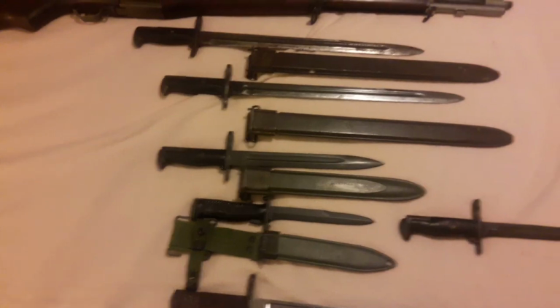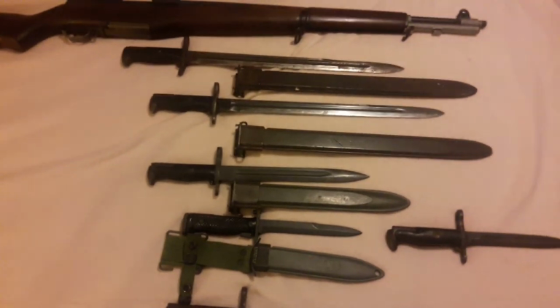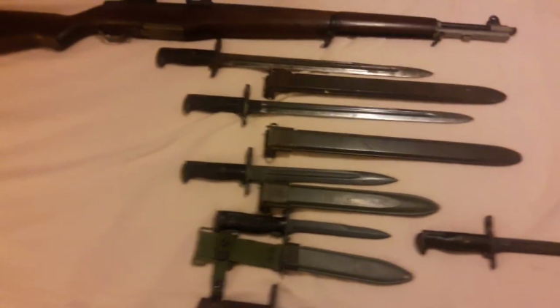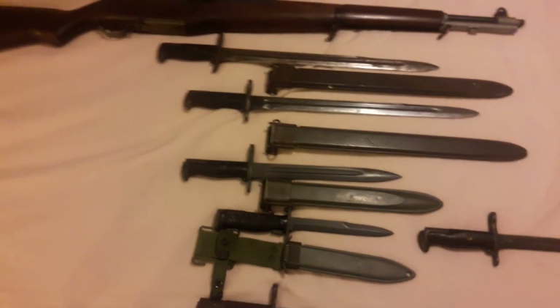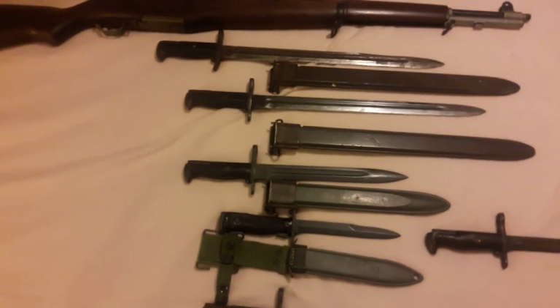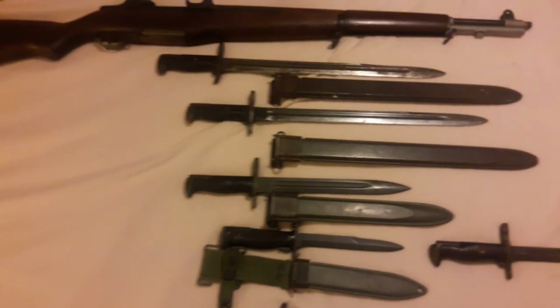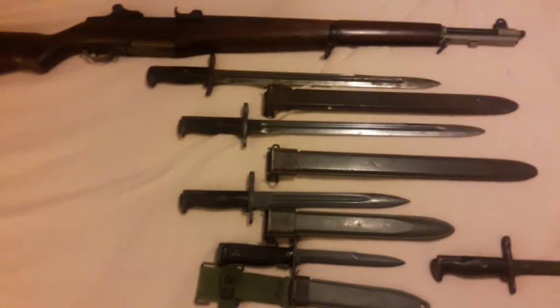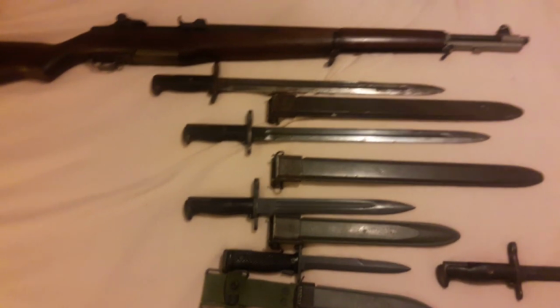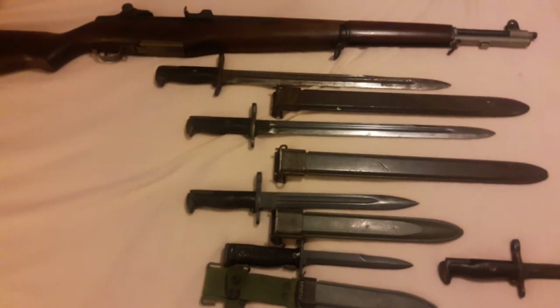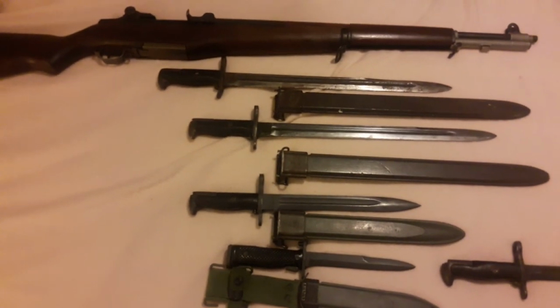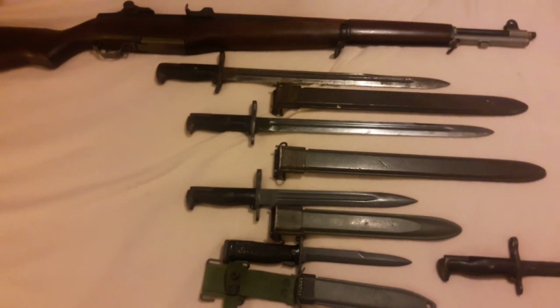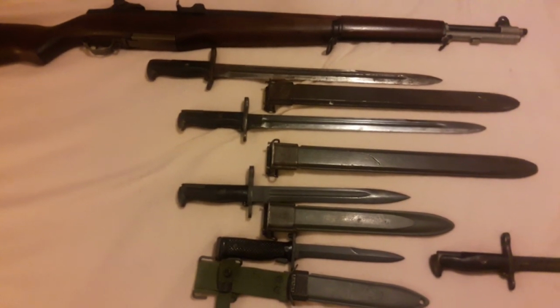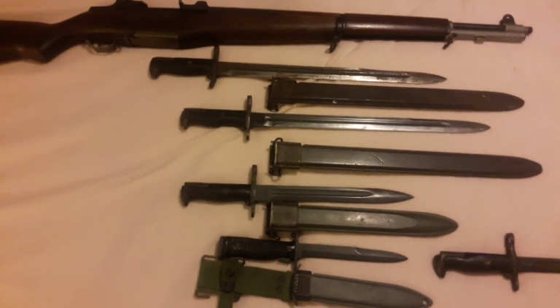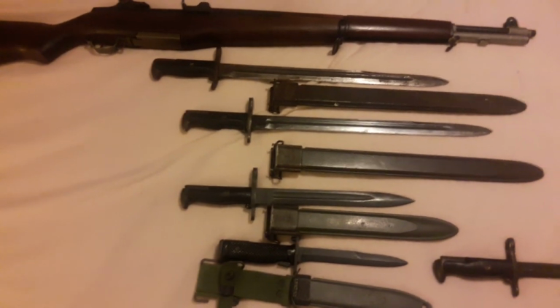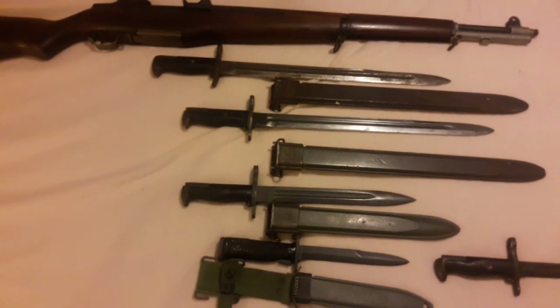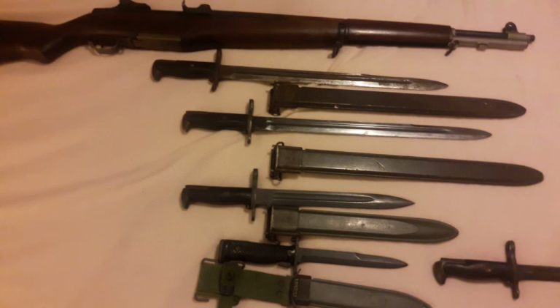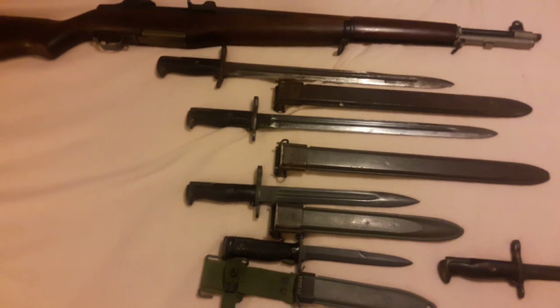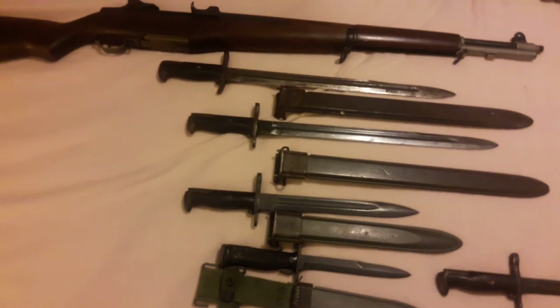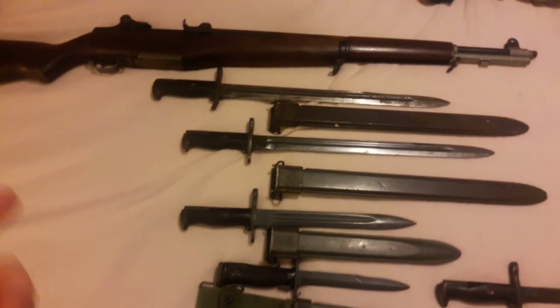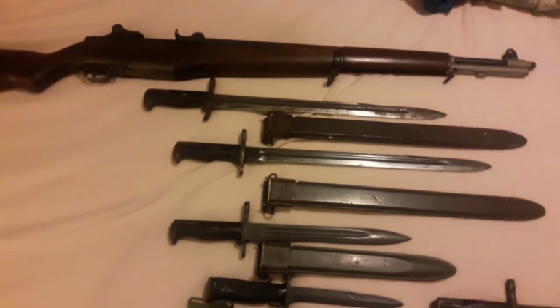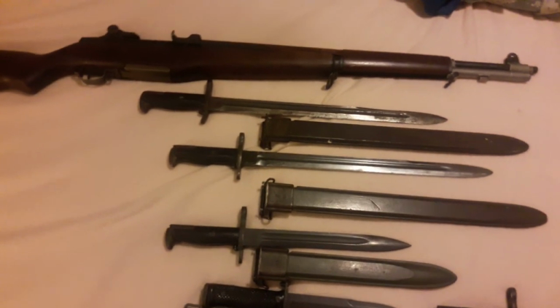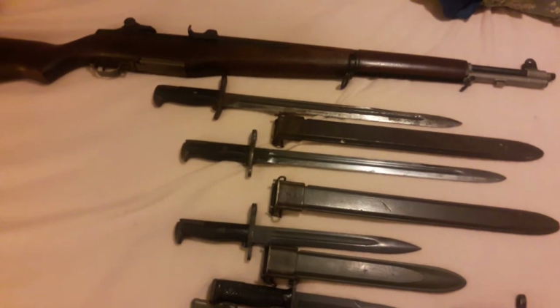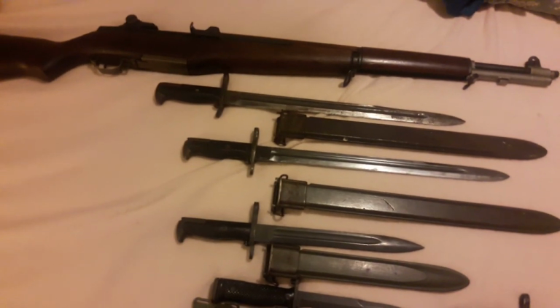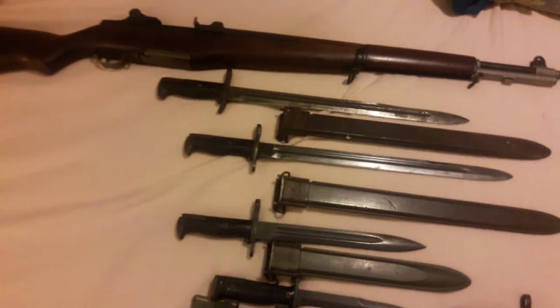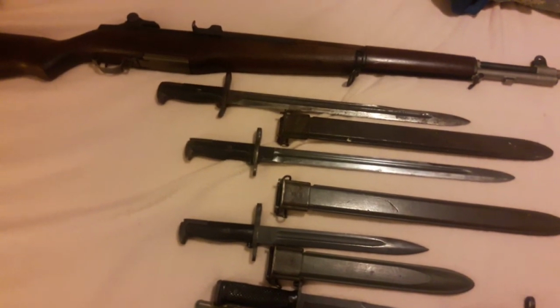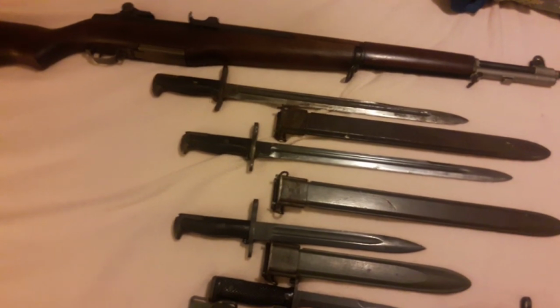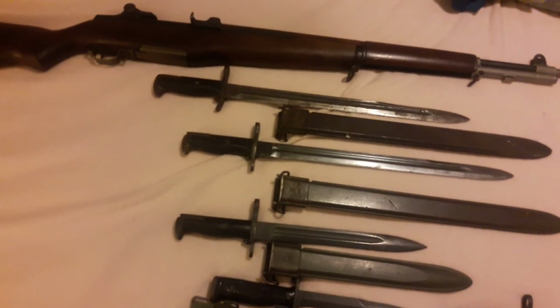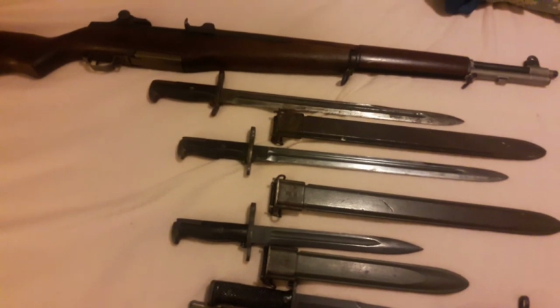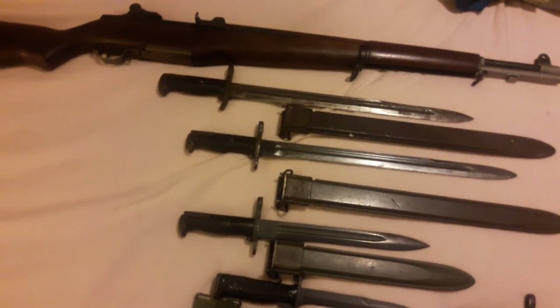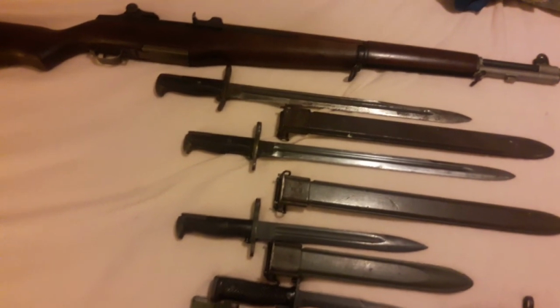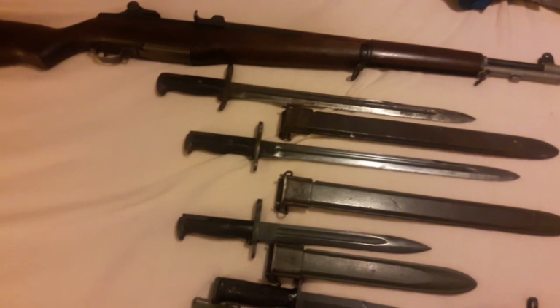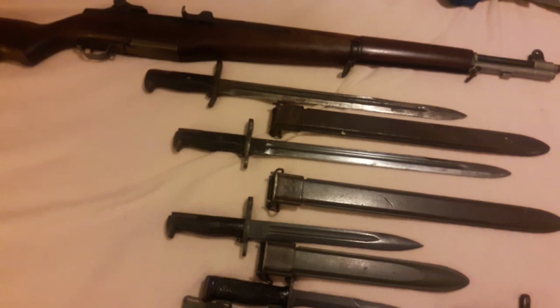Hello everyone, just wanted to show some of my M1 collection here. Got my Garand up top, it's an H&R, so 50-something — I forget what it is.